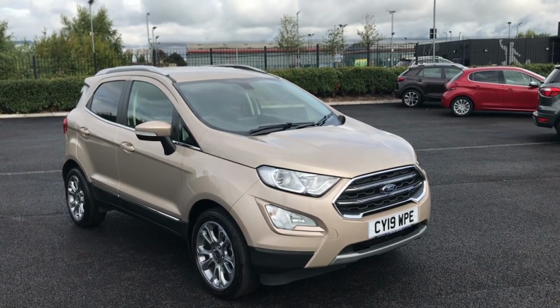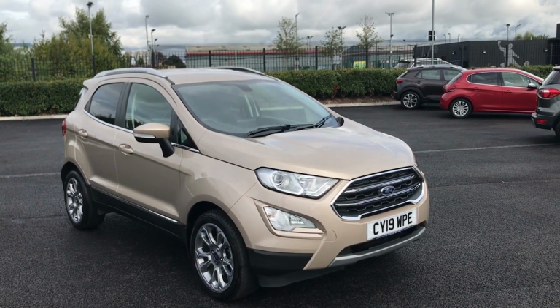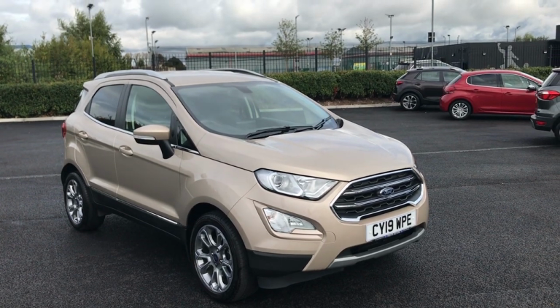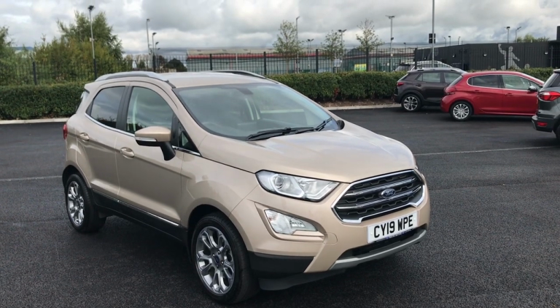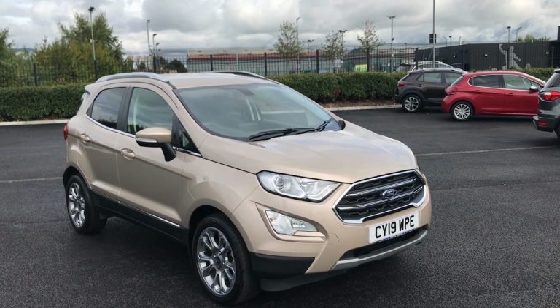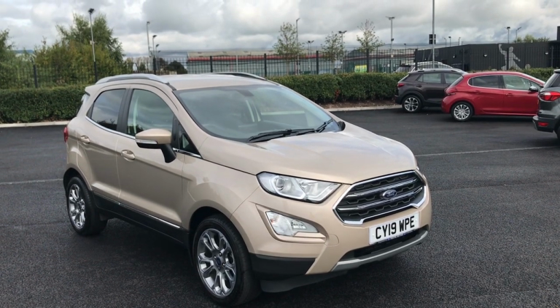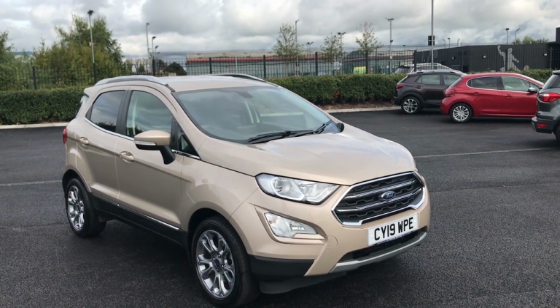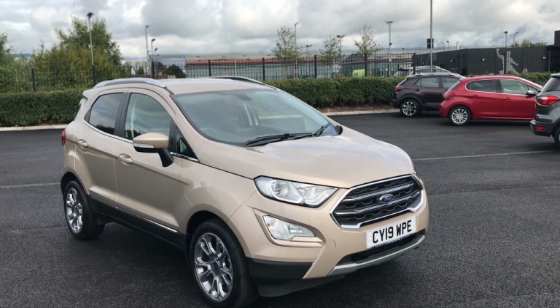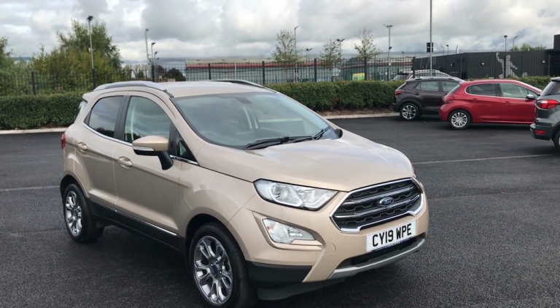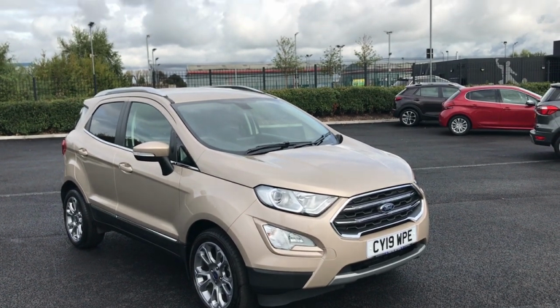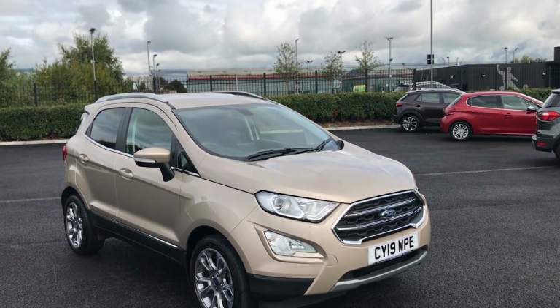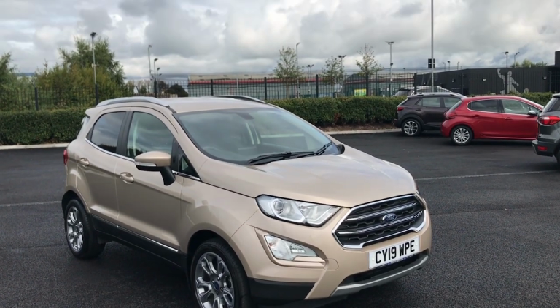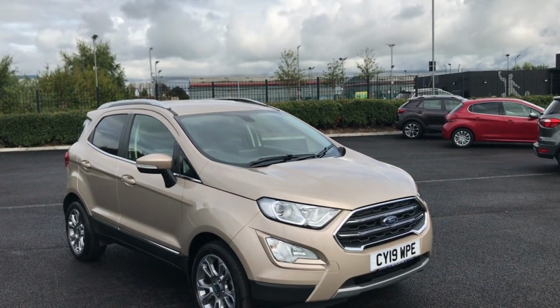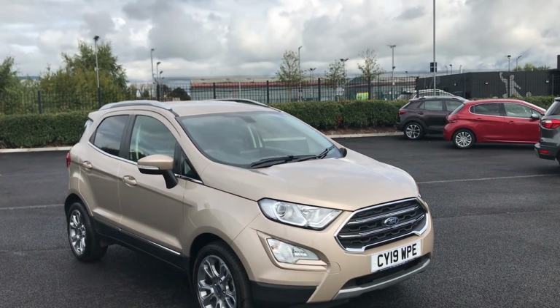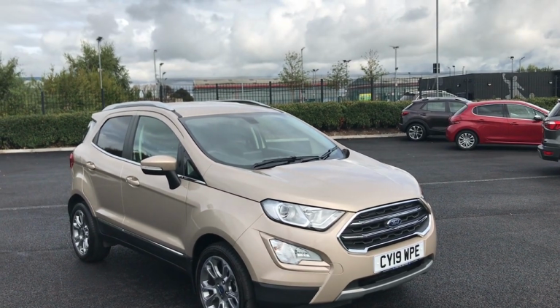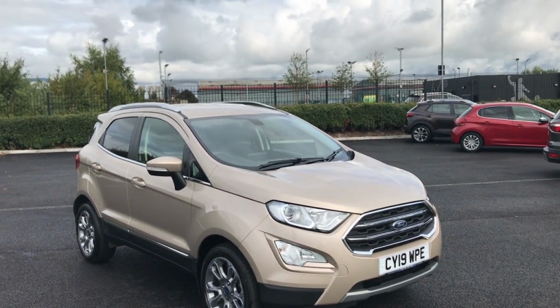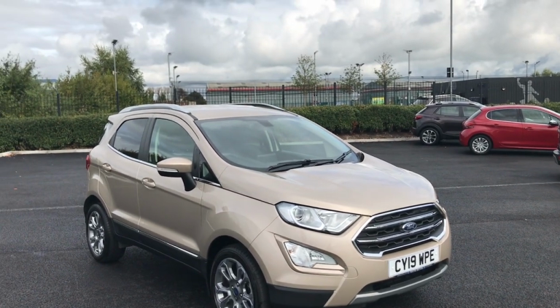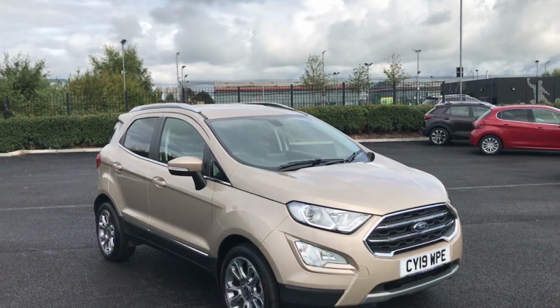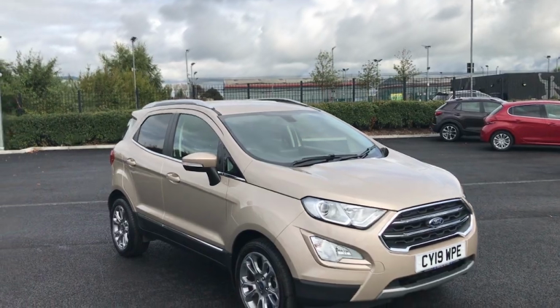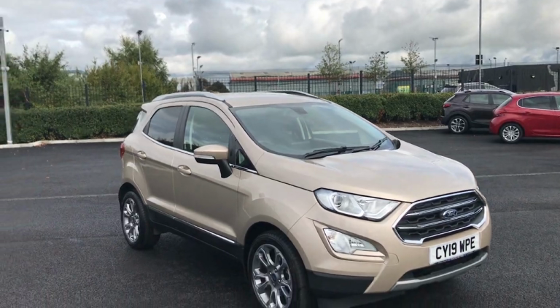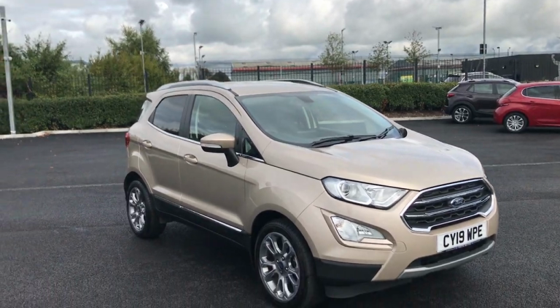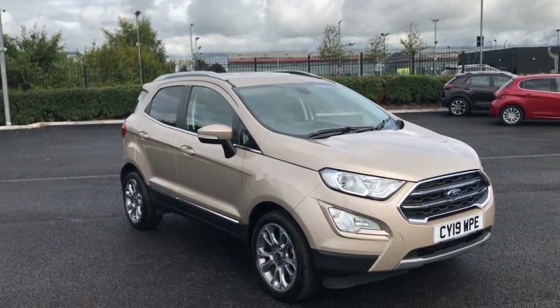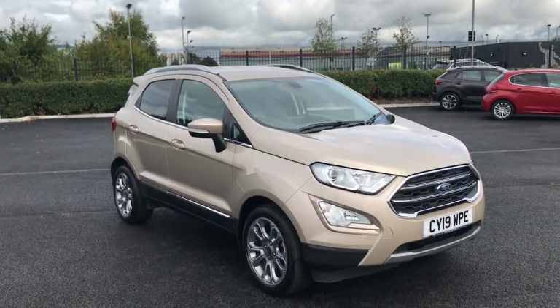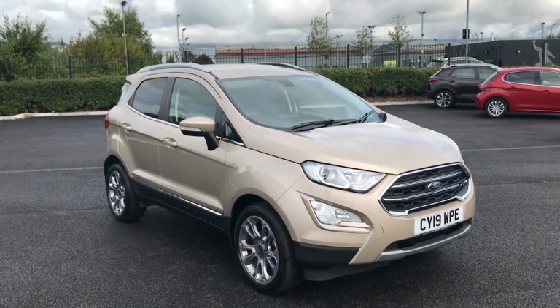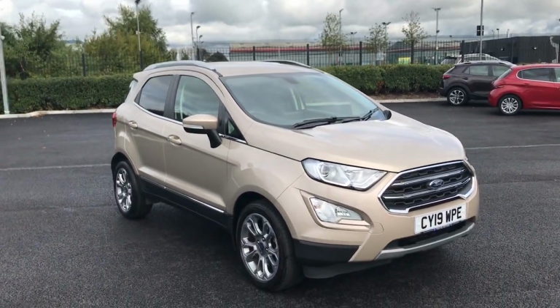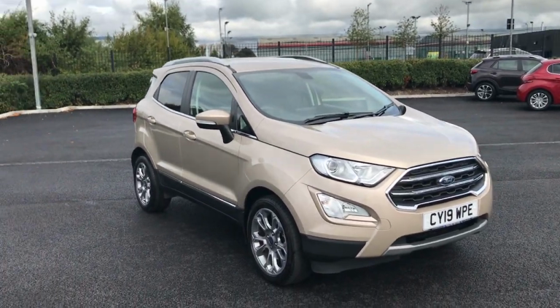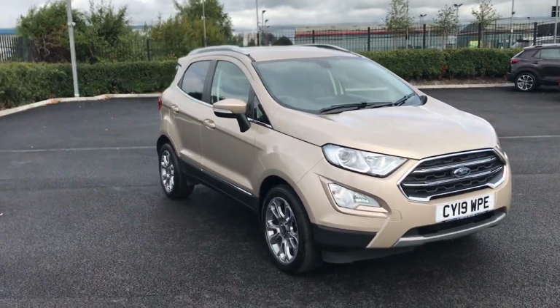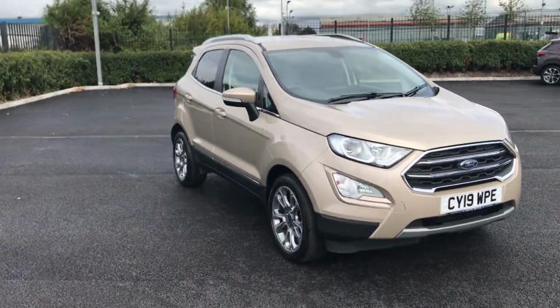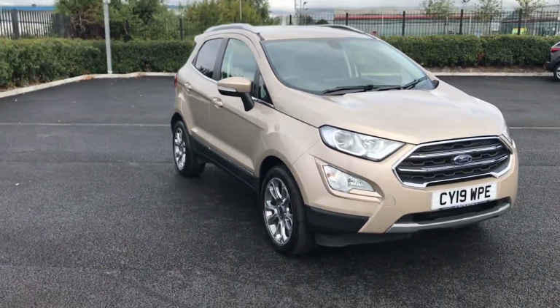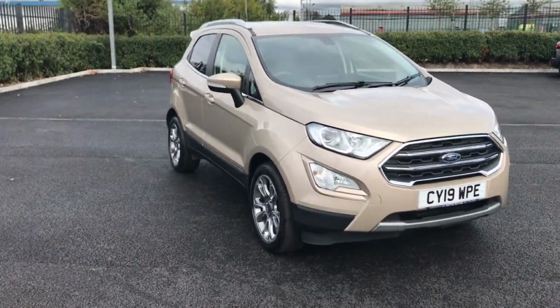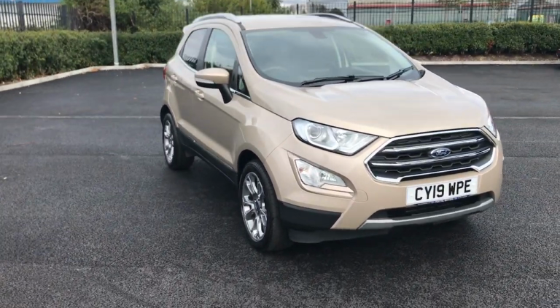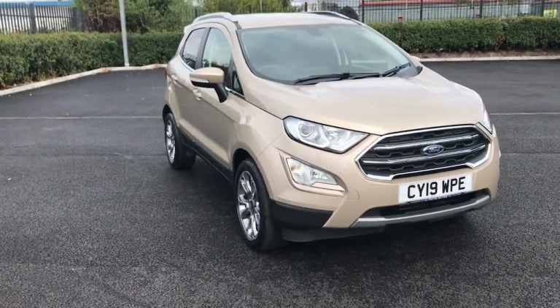Hi everyone, this is Fraser from Motor Match Chester here with another quick video tour. Today we're taking a look at this 2019 Ford EcoSport that's just showed up on site.